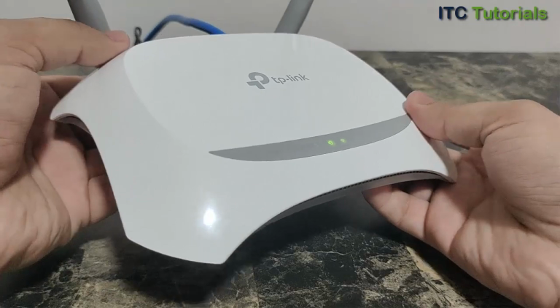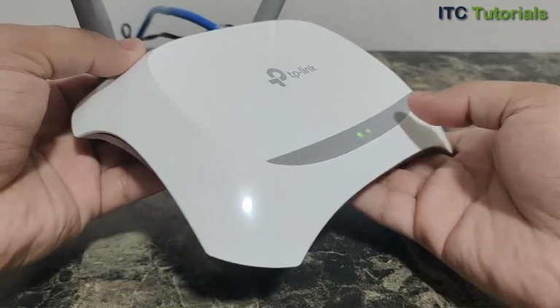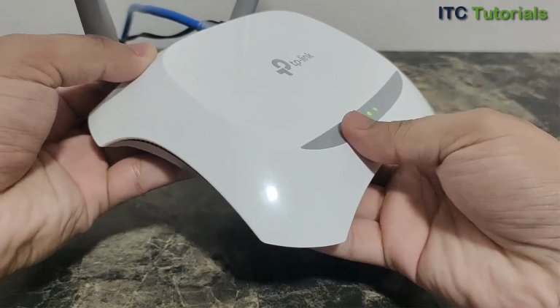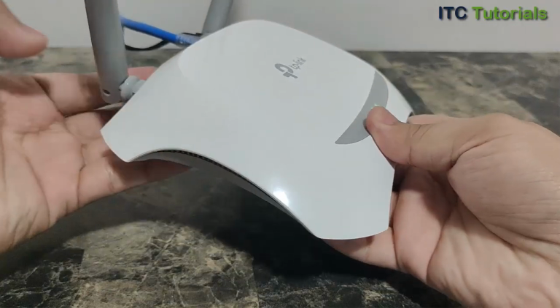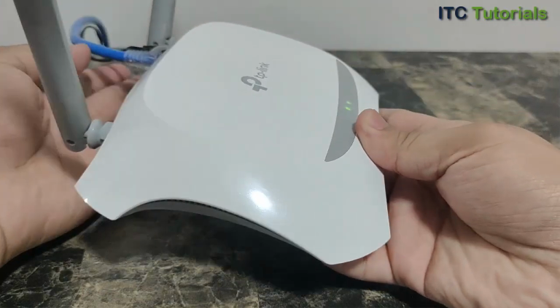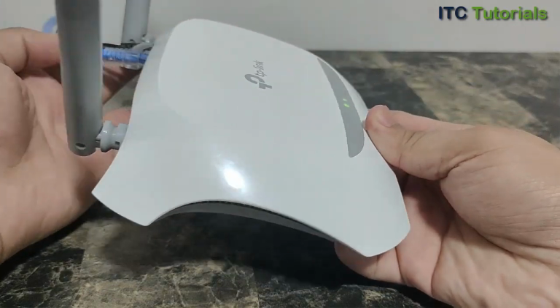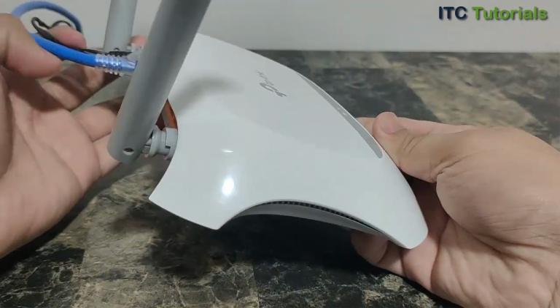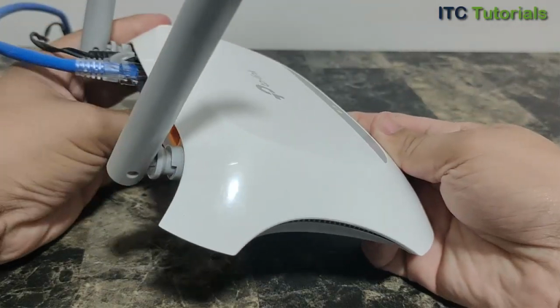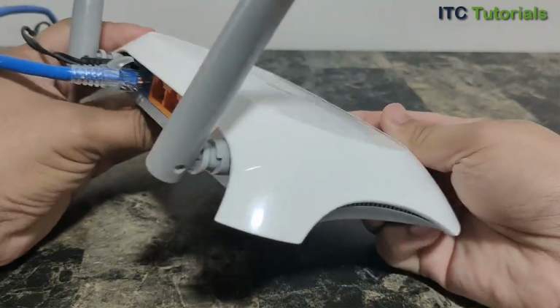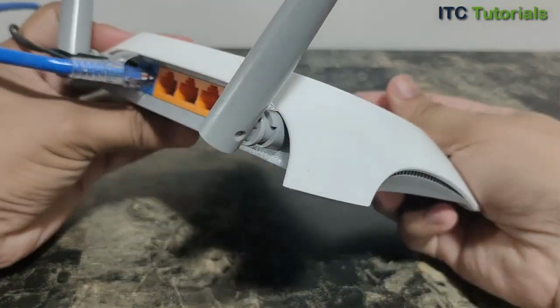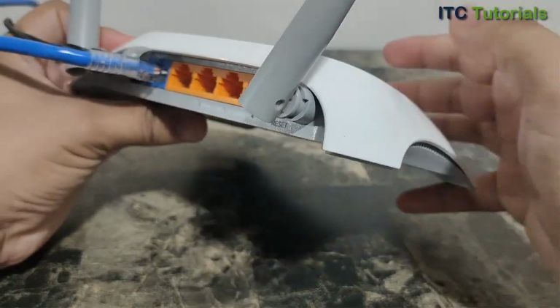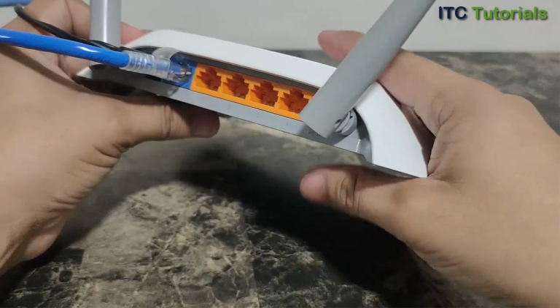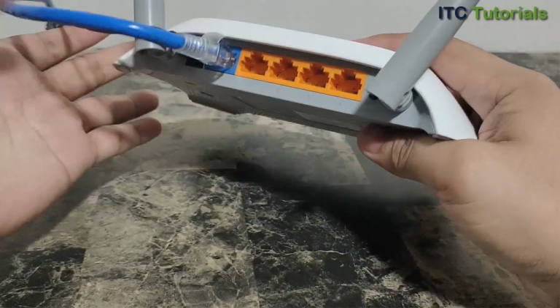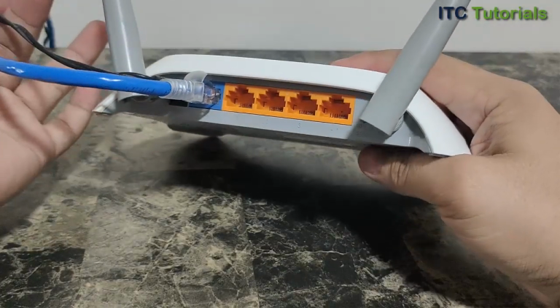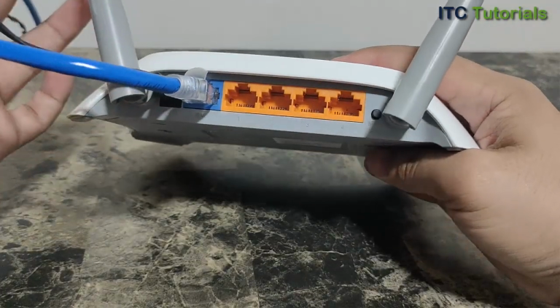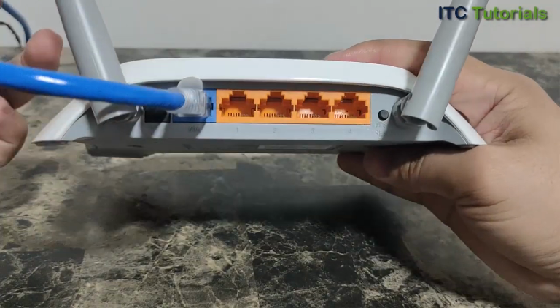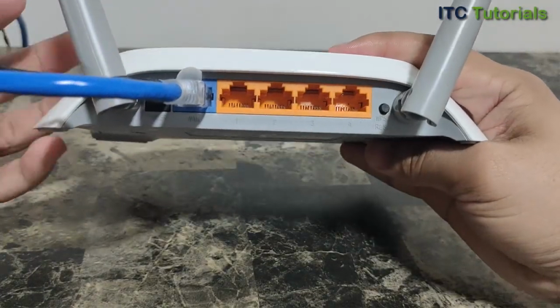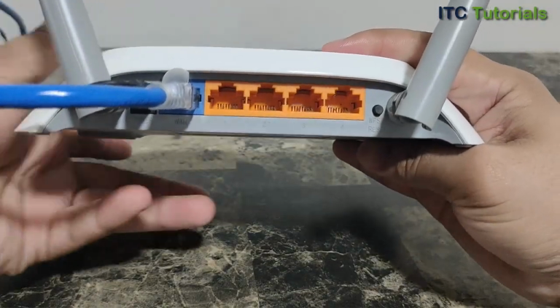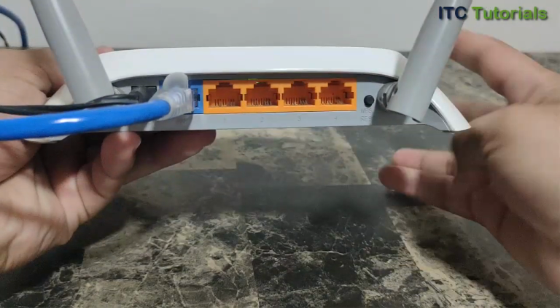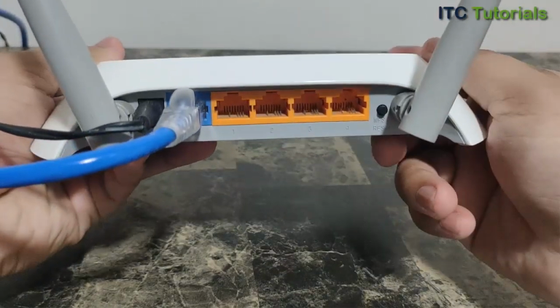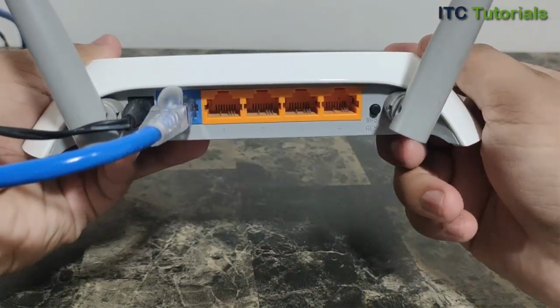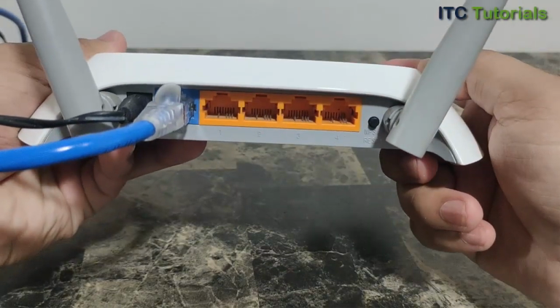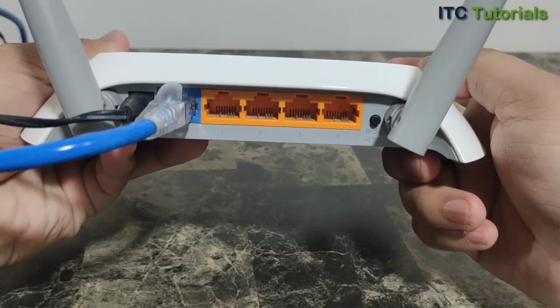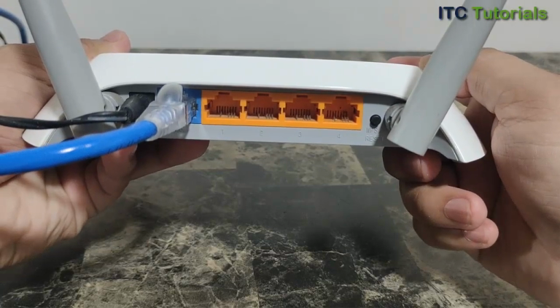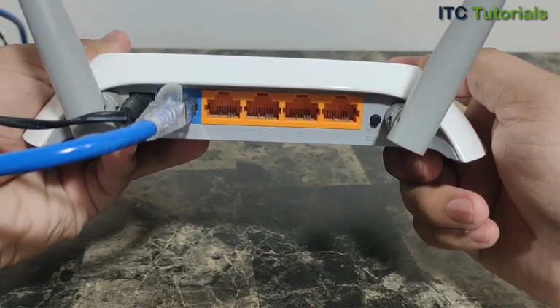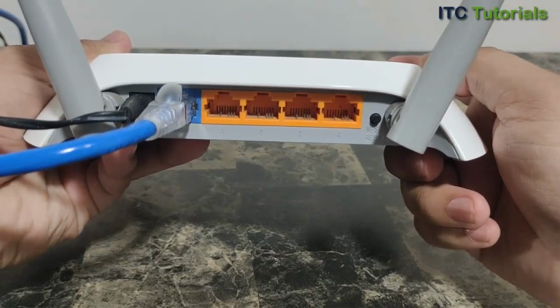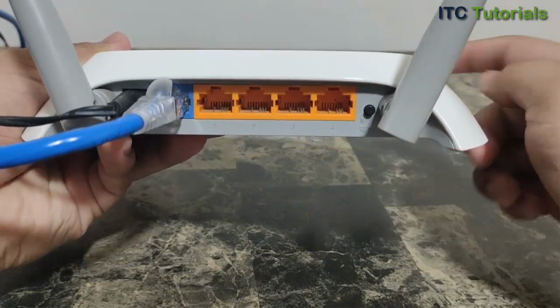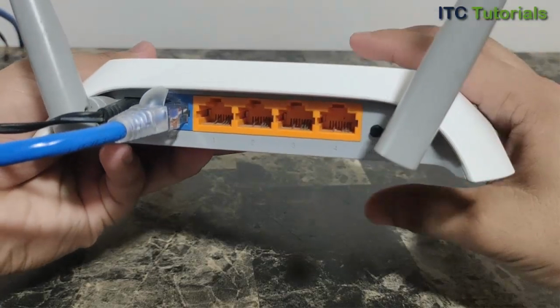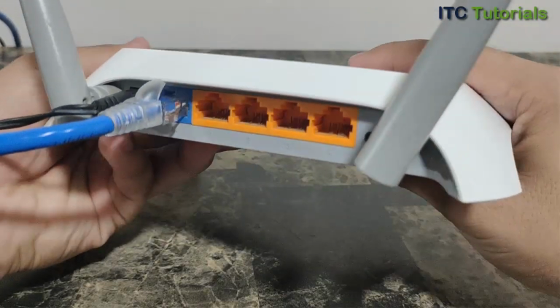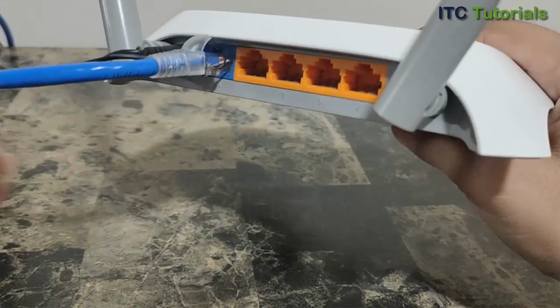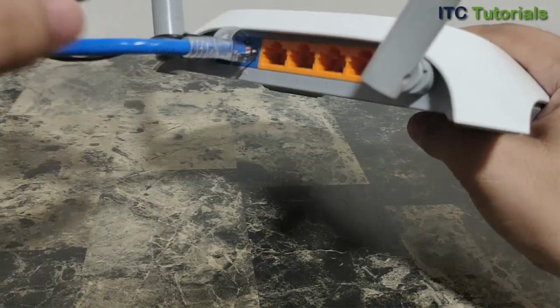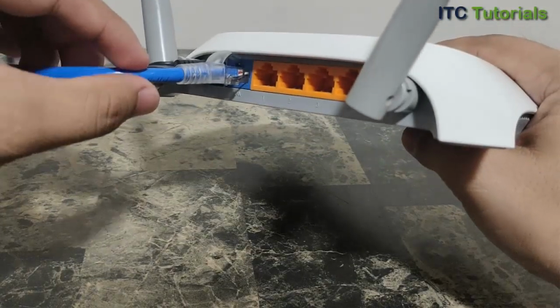So now, let's do it. First, power on your TP-Link router. You can also disconnect or remove the internet cable from your TP-Link router.